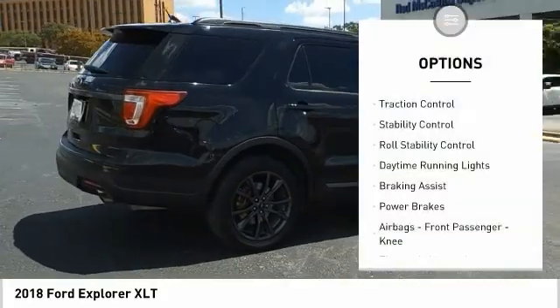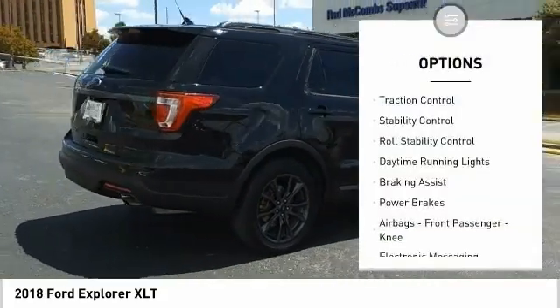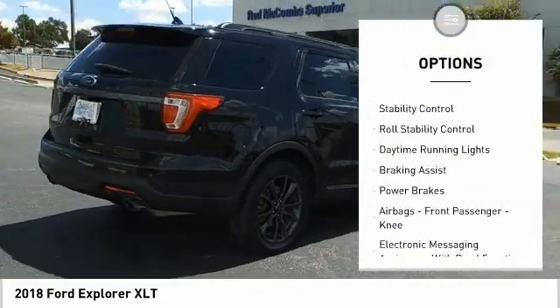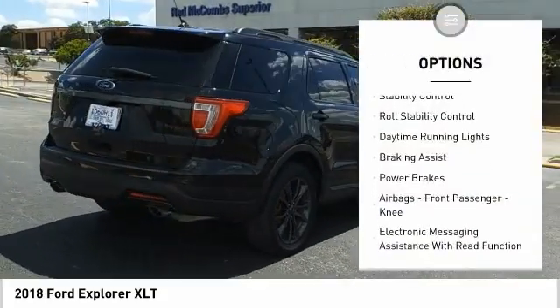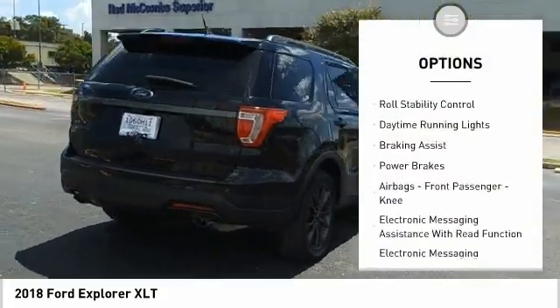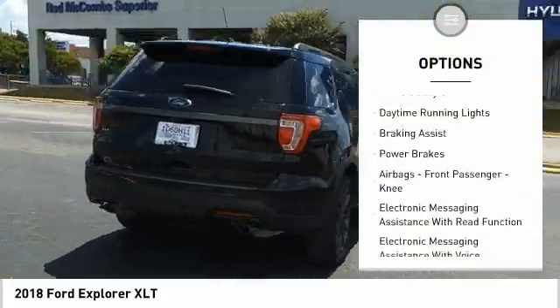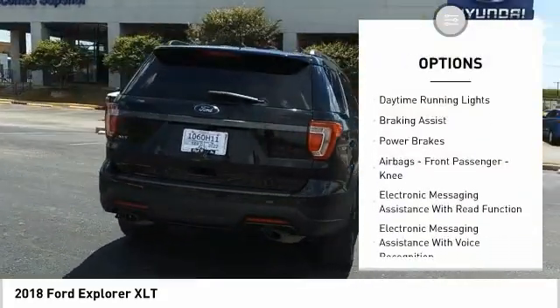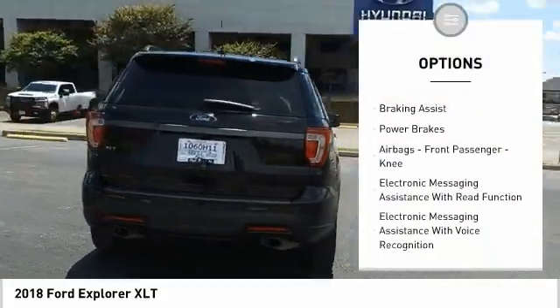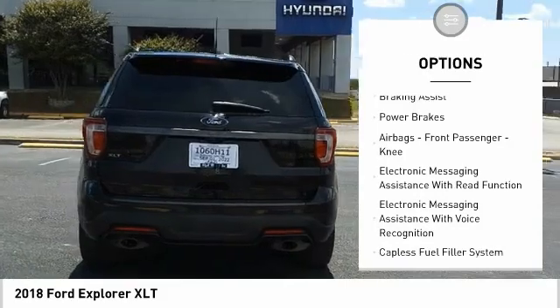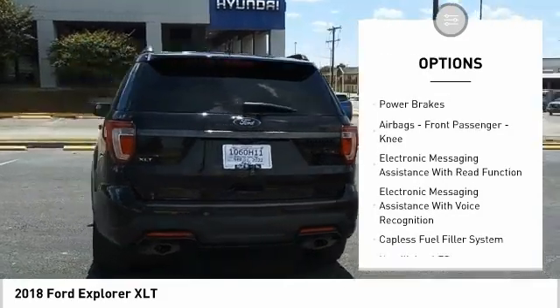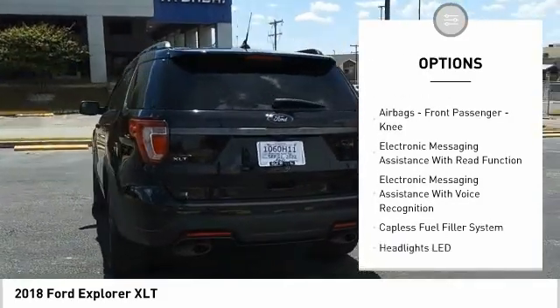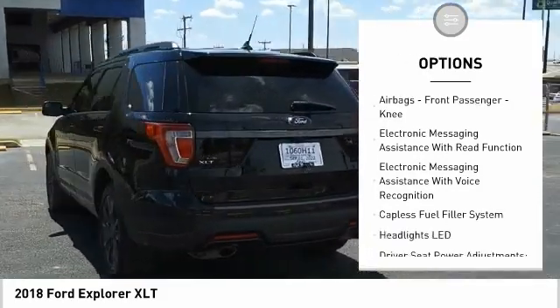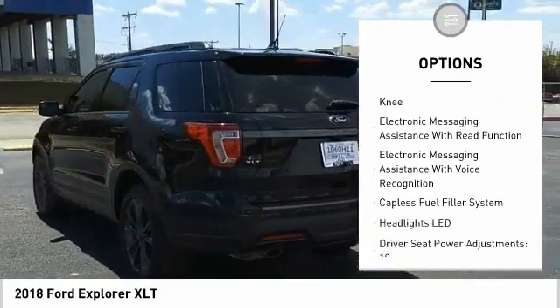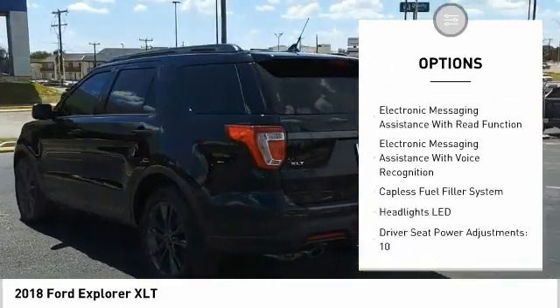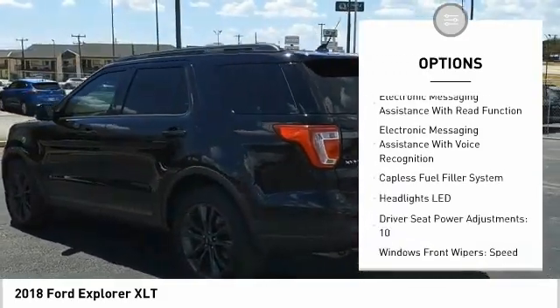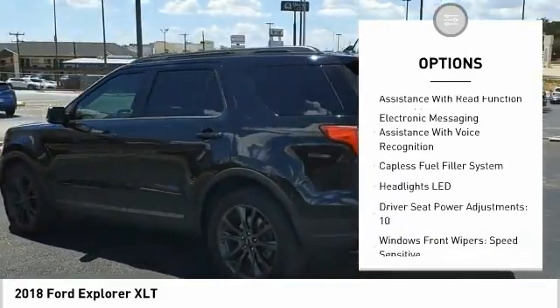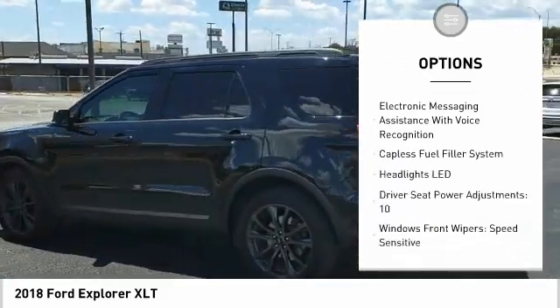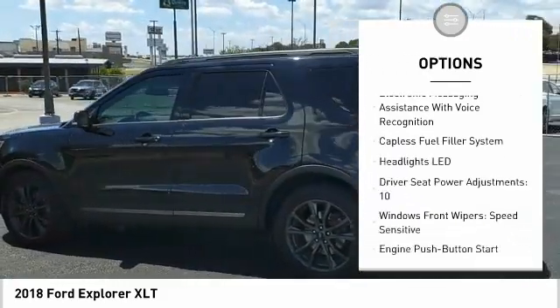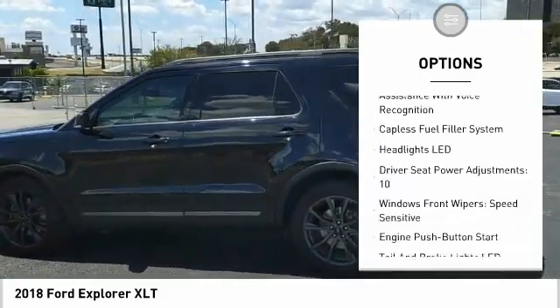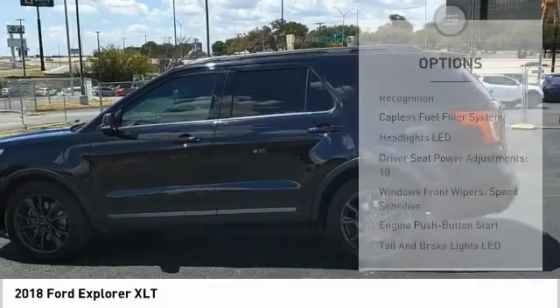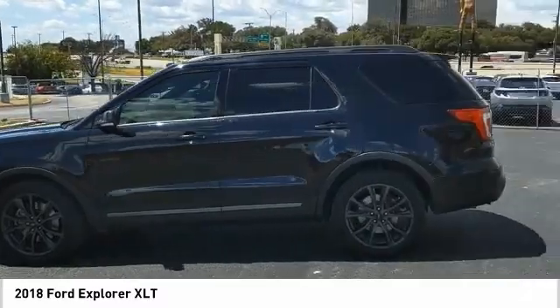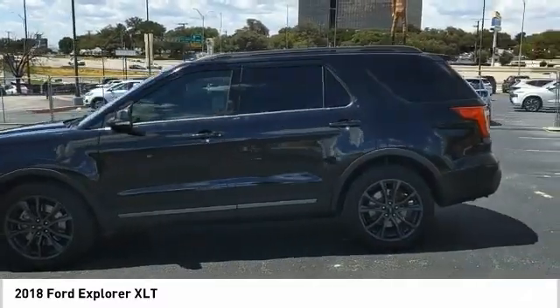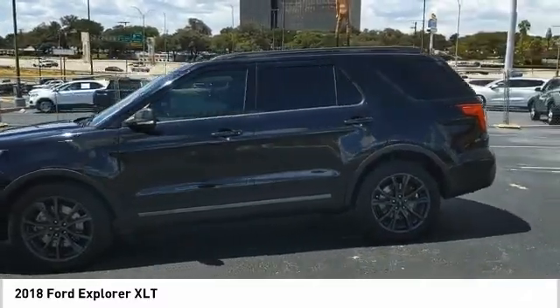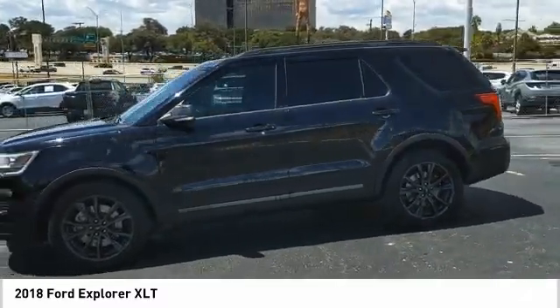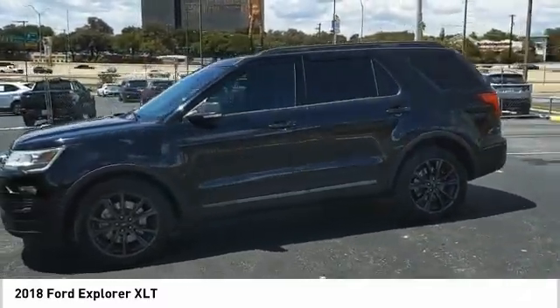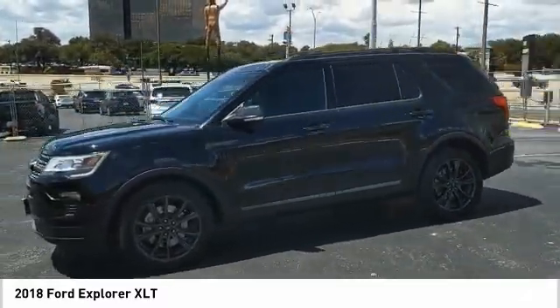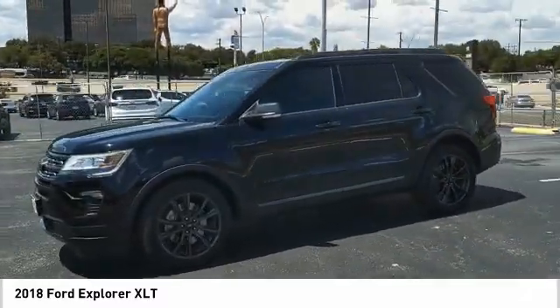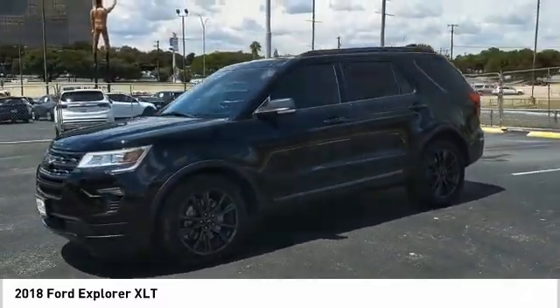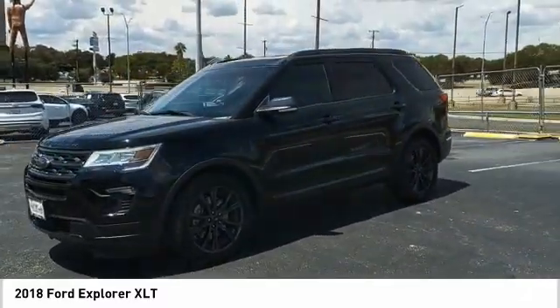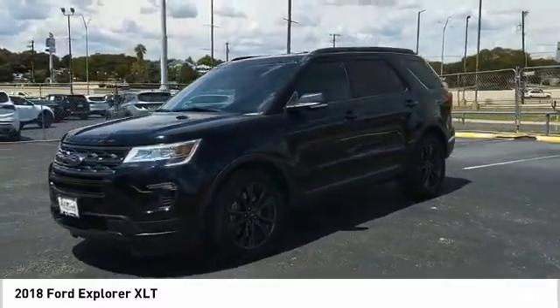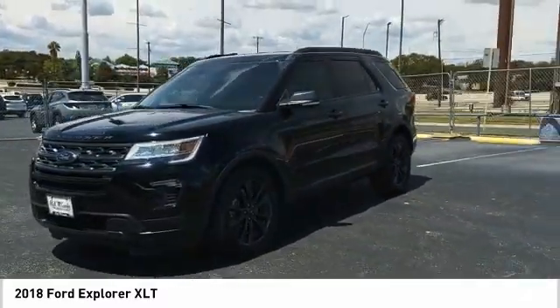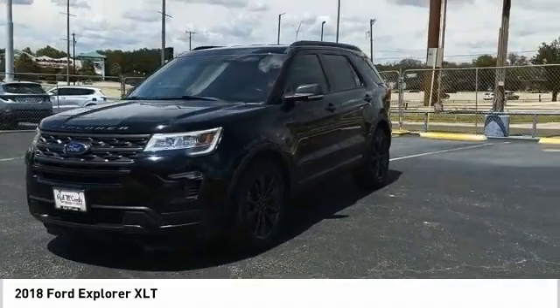Traction control. Stability control. Roll stability control. Daytime running lights. Braking assist. Power brakes. Airbags. Front passenger knee airbag. Electronic messaging assistance with read function and voice recognition.